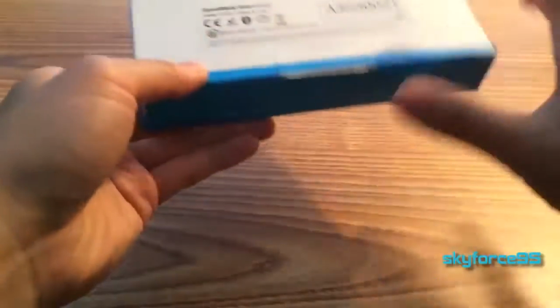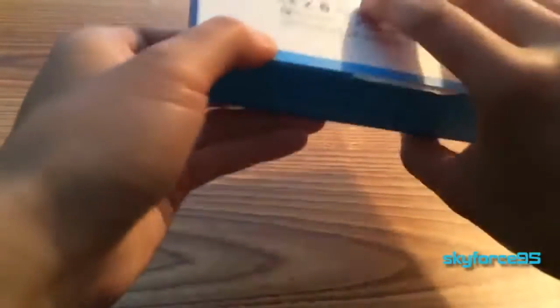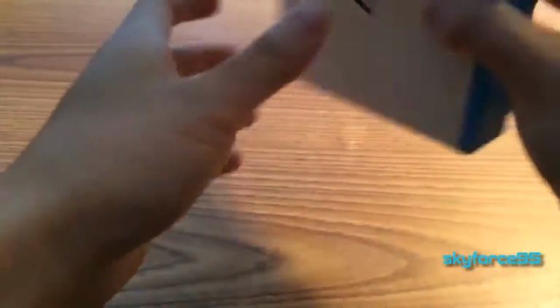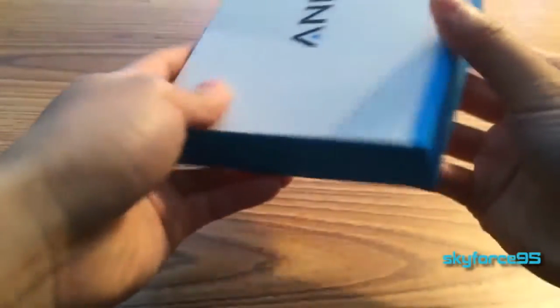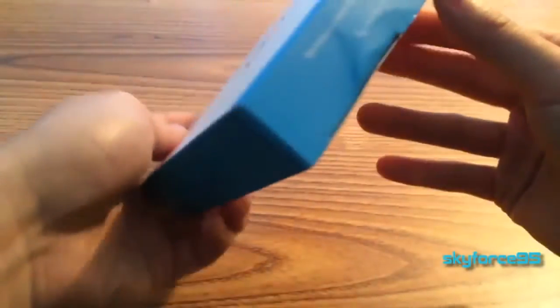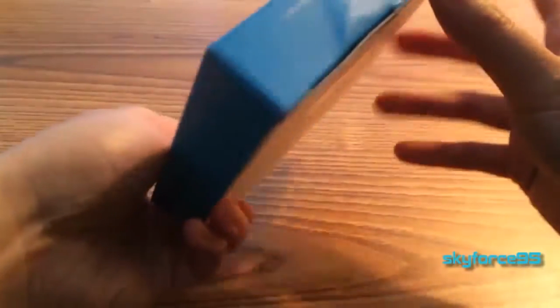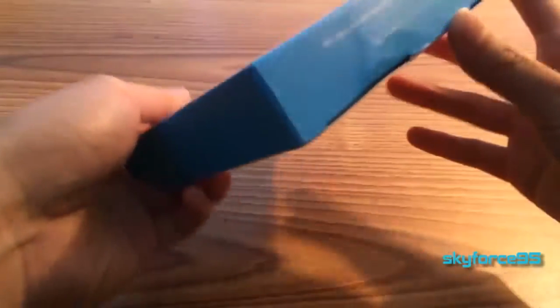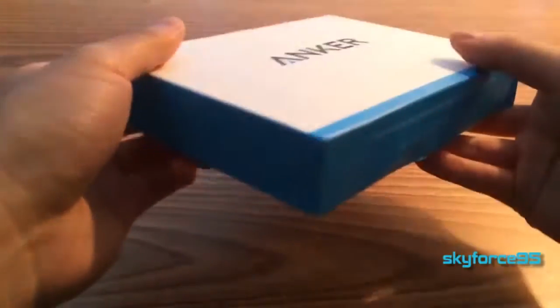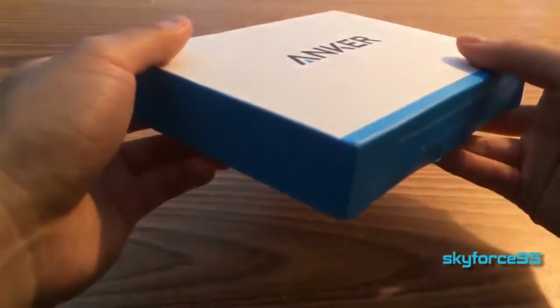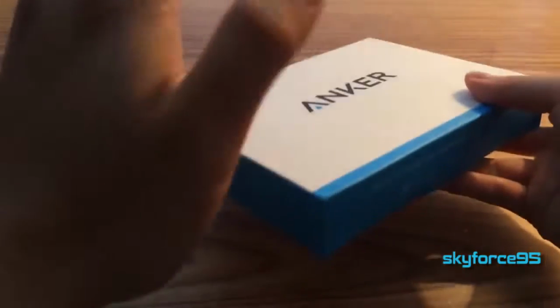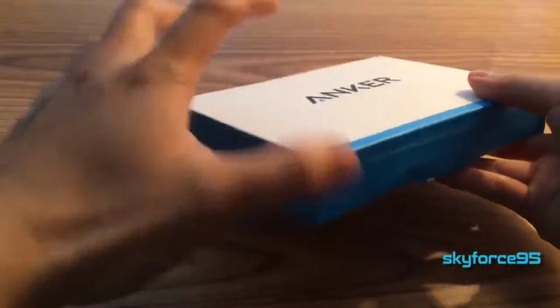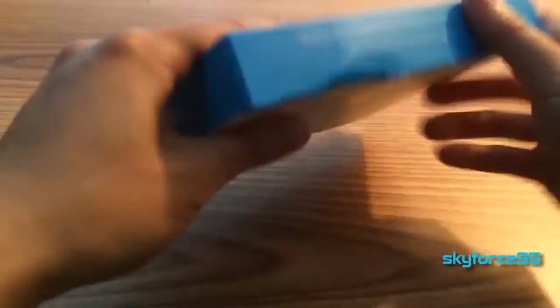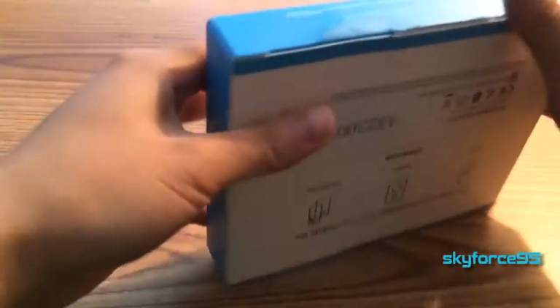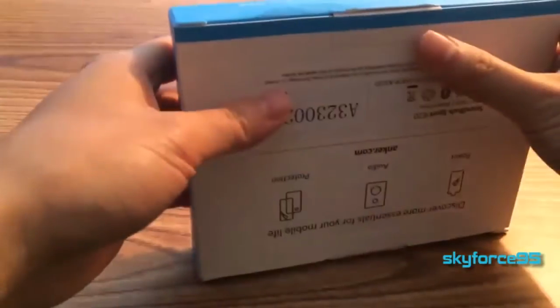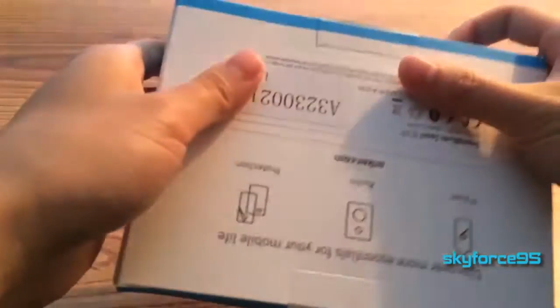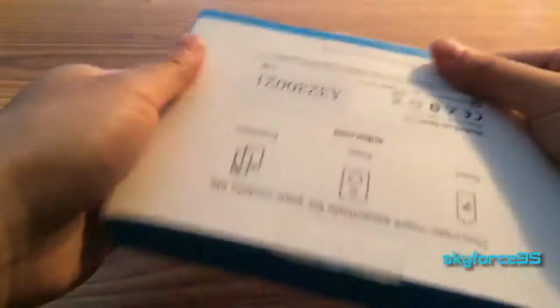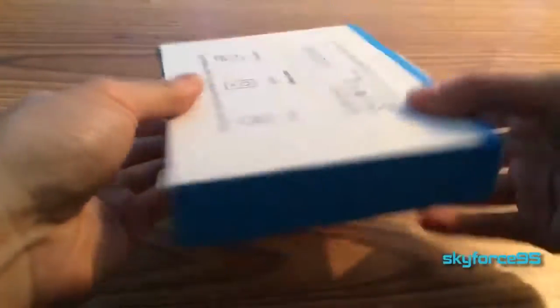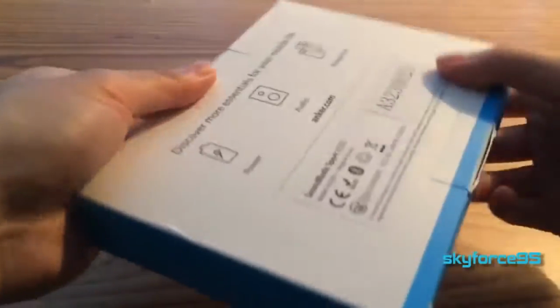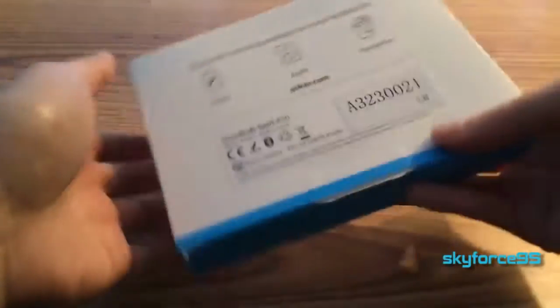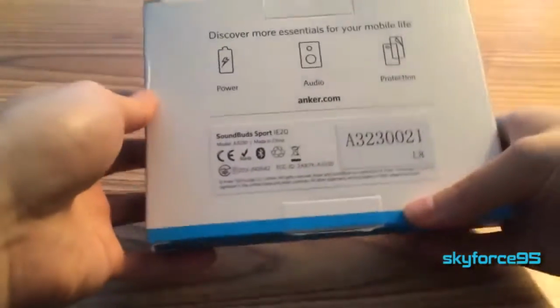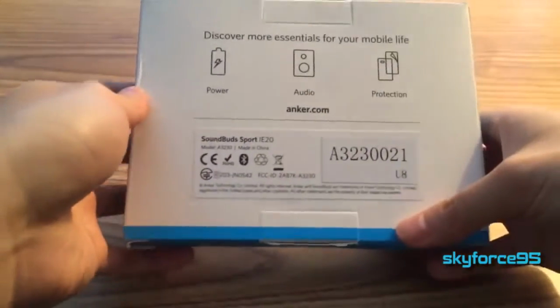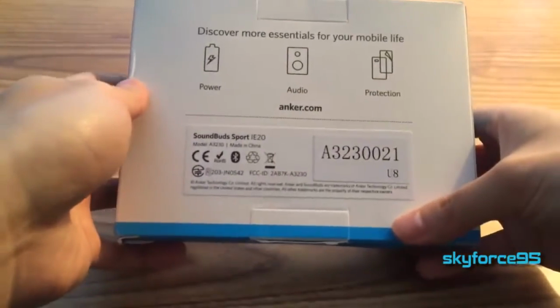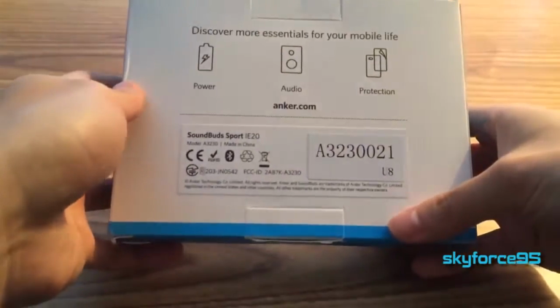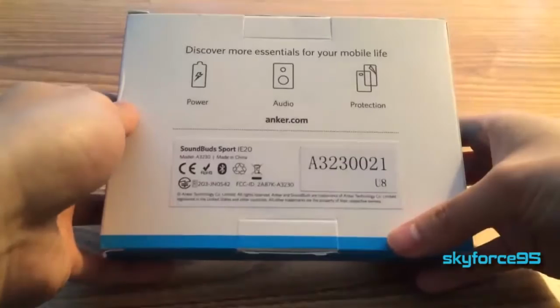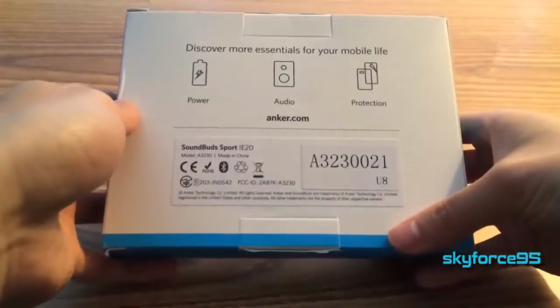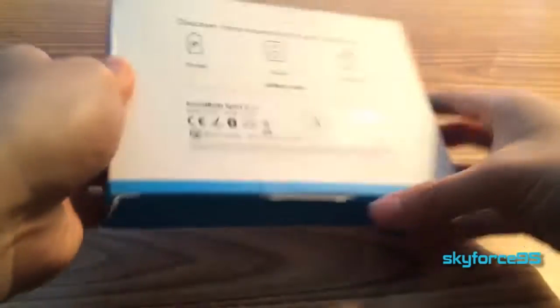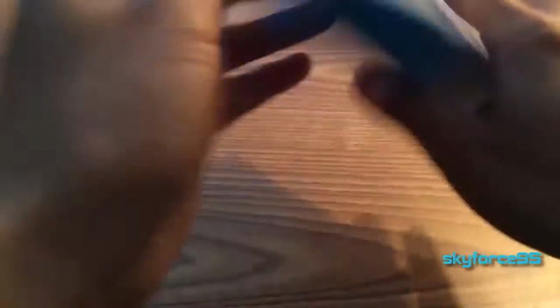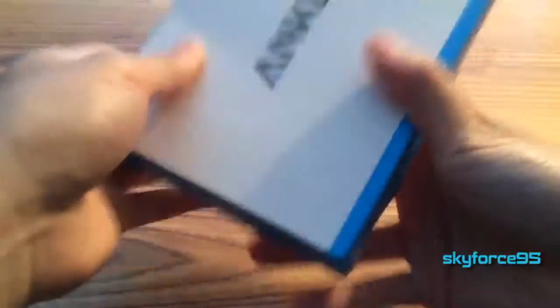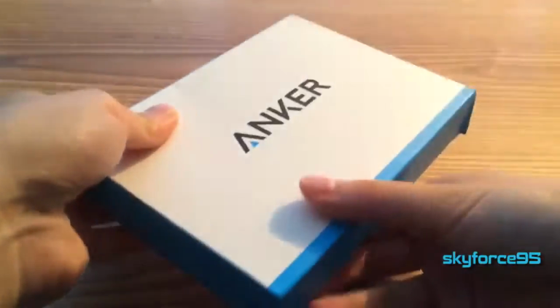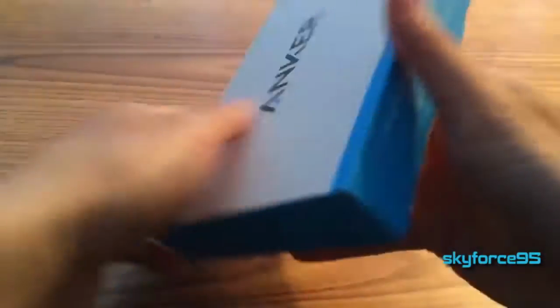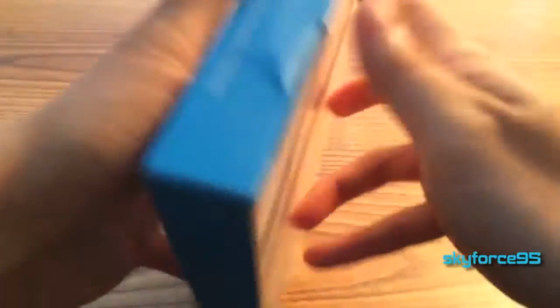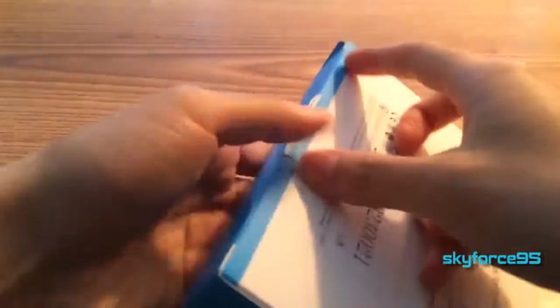The one I have here is in the color white, but they do also come in black. So without further ado, let me just show you quickly around the box since this is an unboxing video, and I'll get right into it.